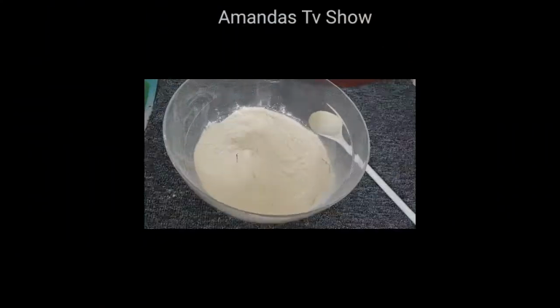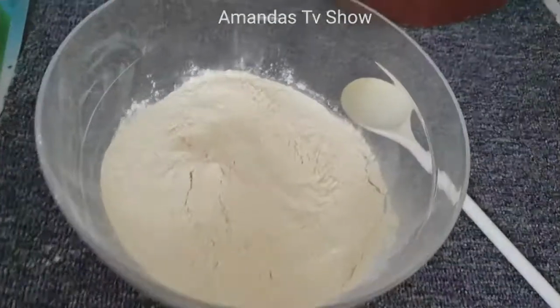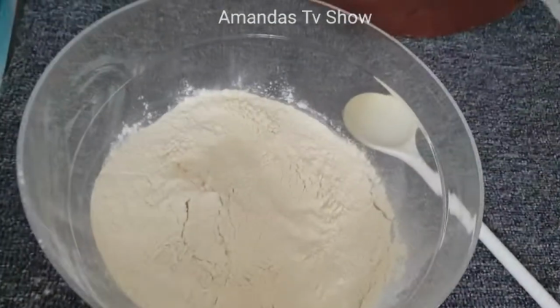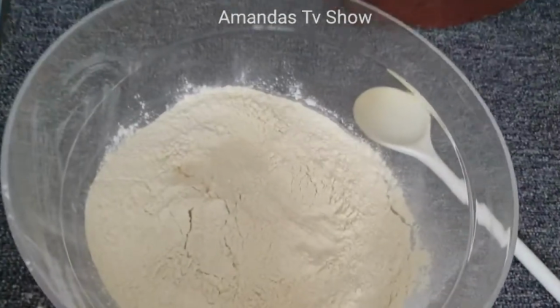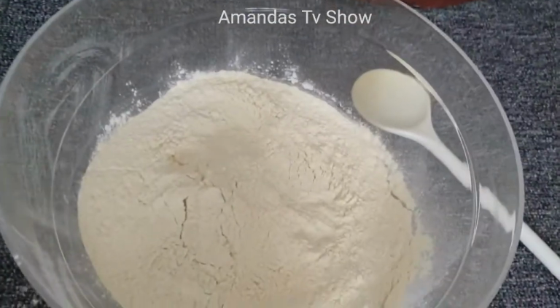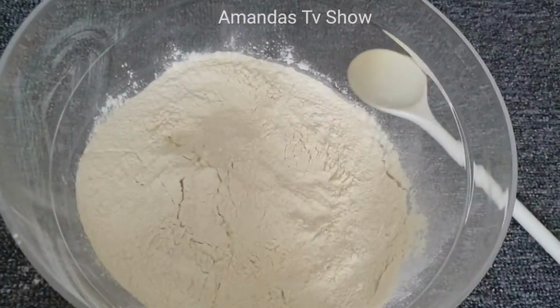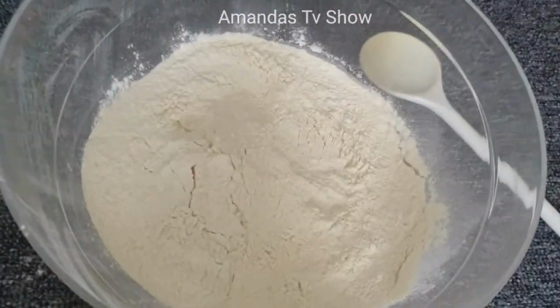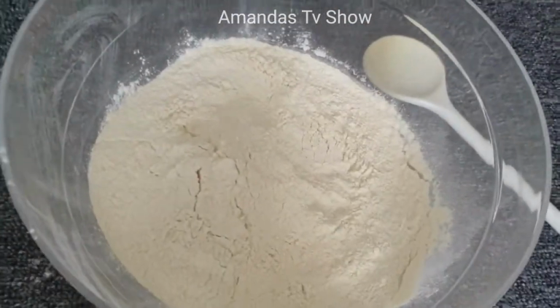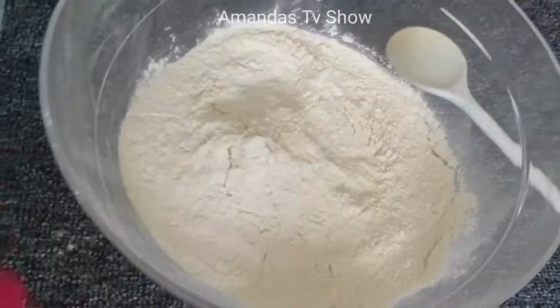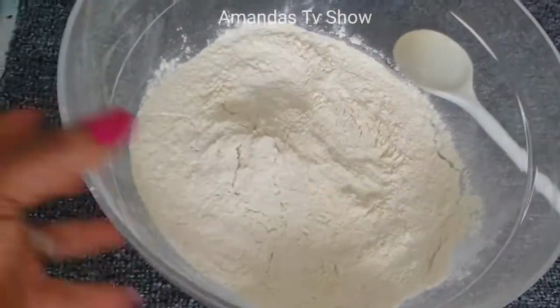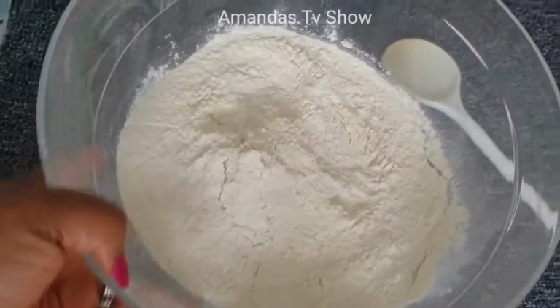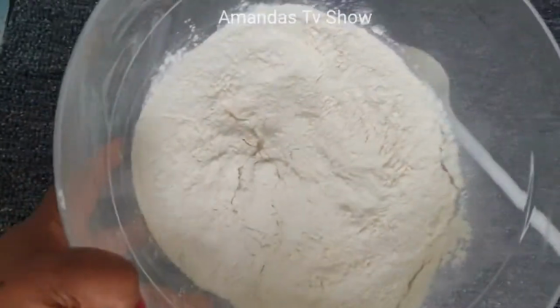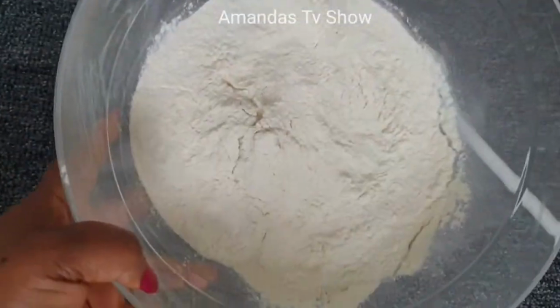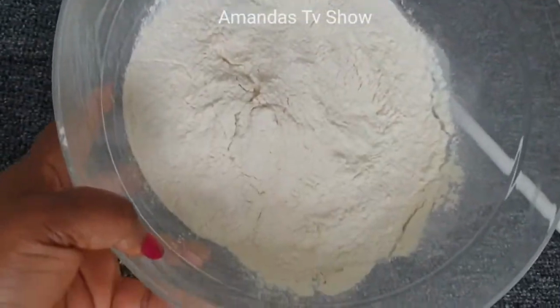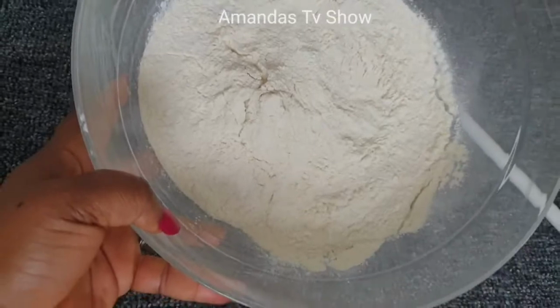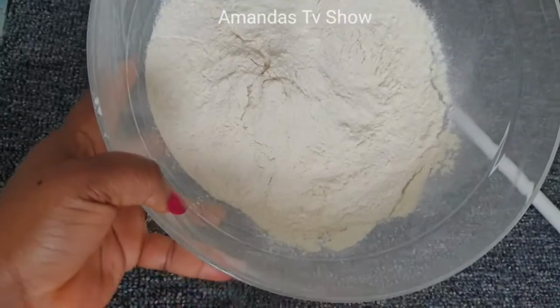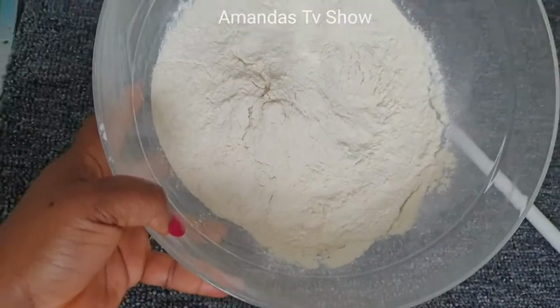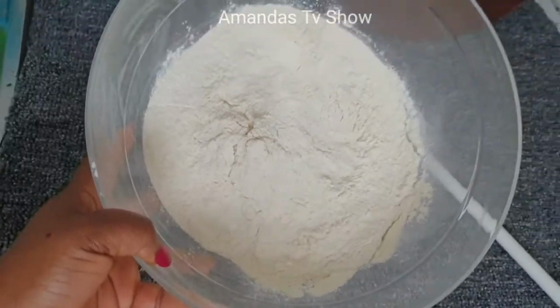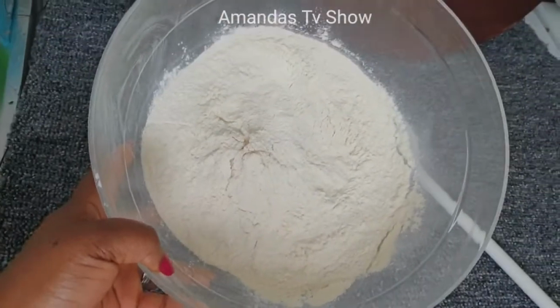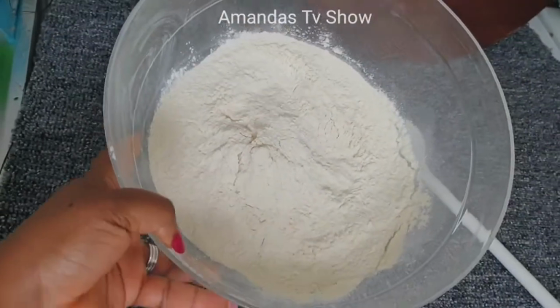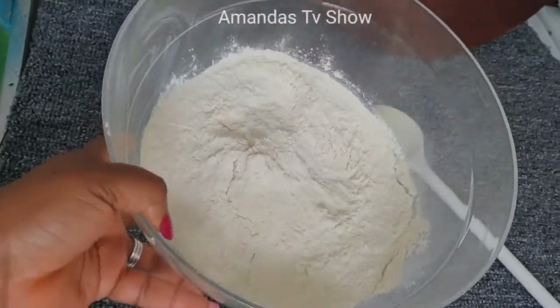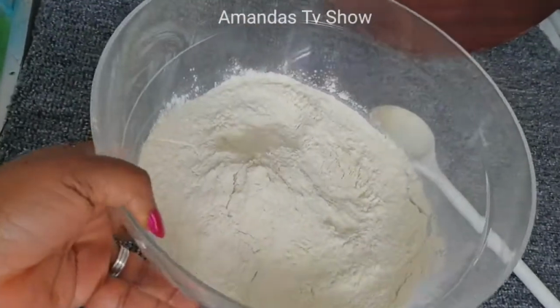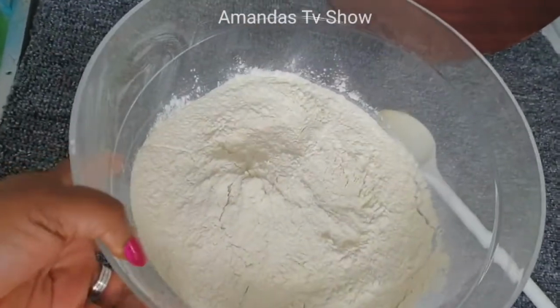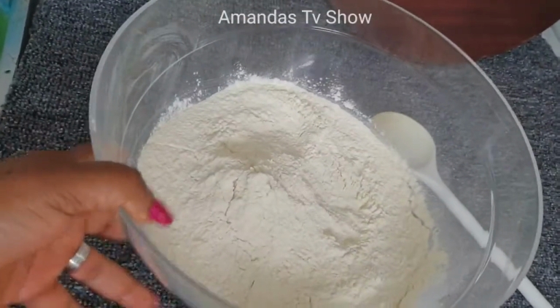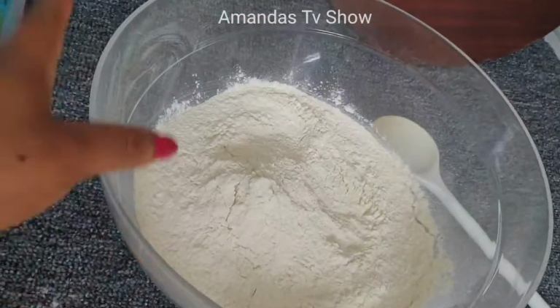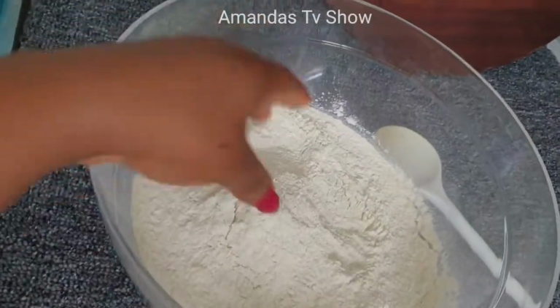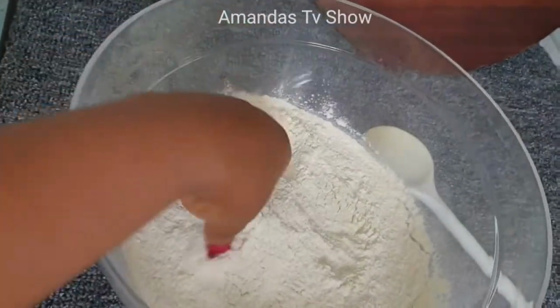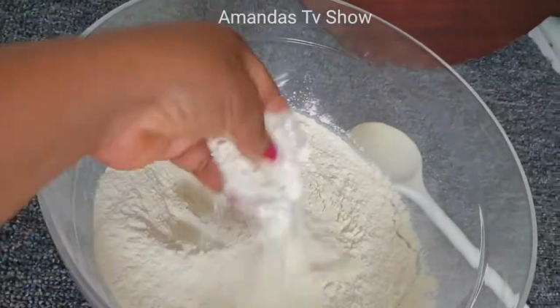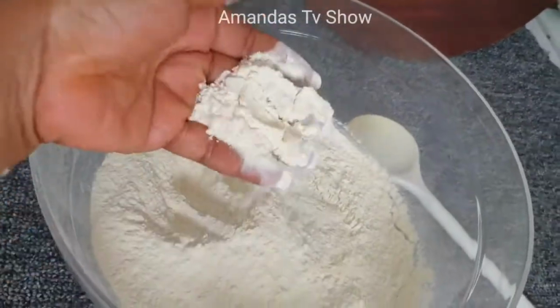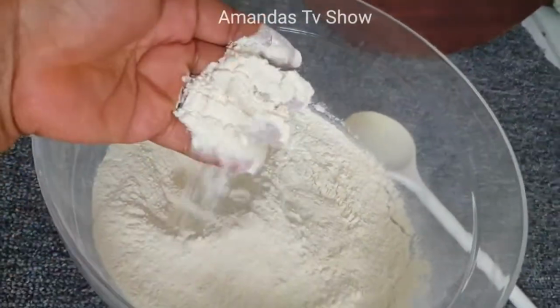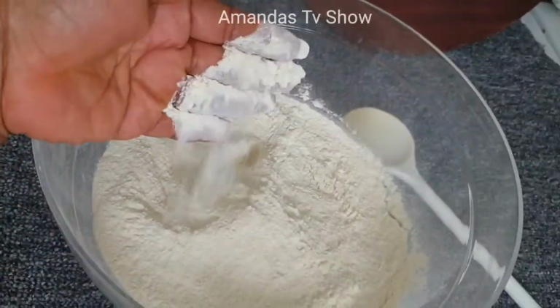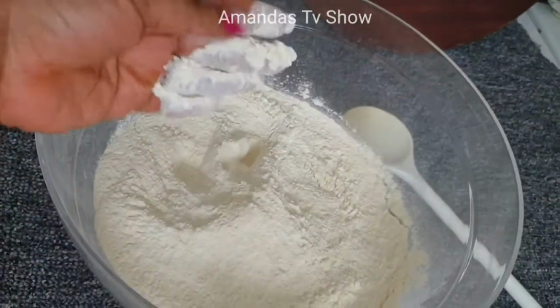Here is the flour — this is what I'm going to use.